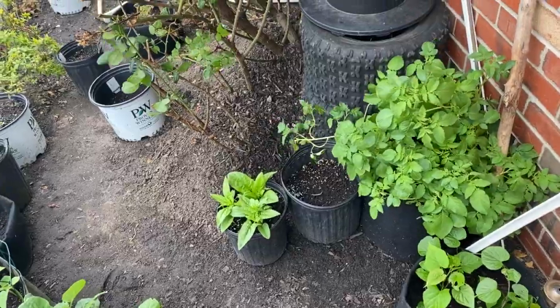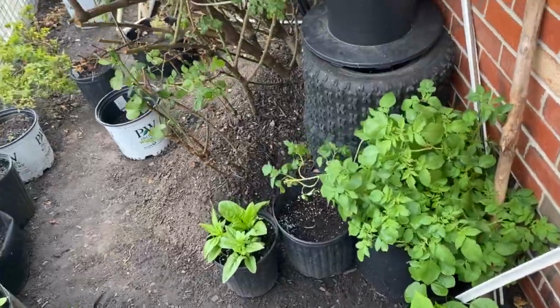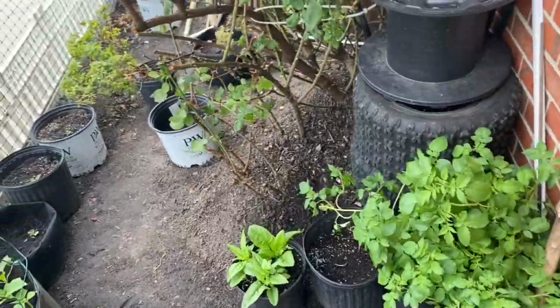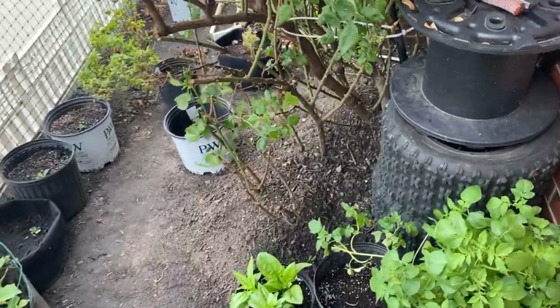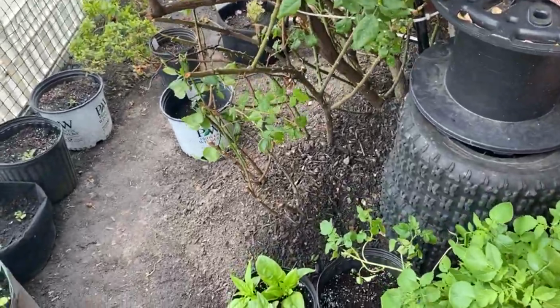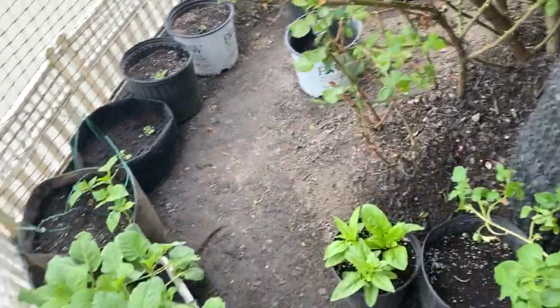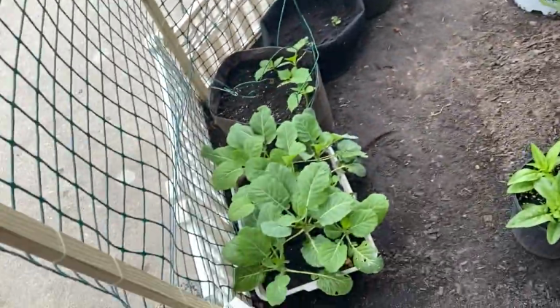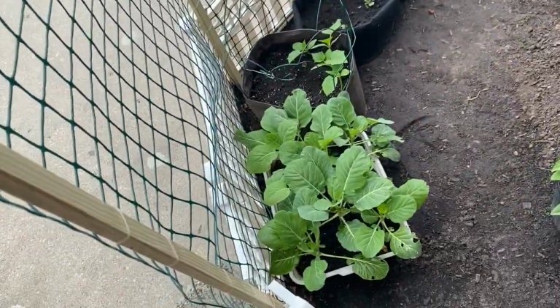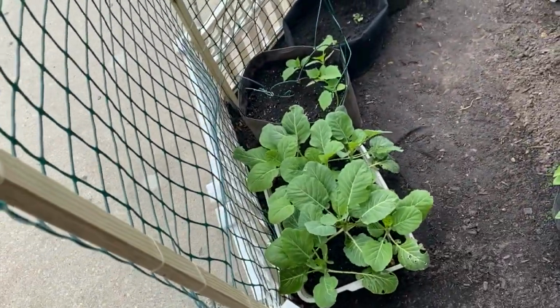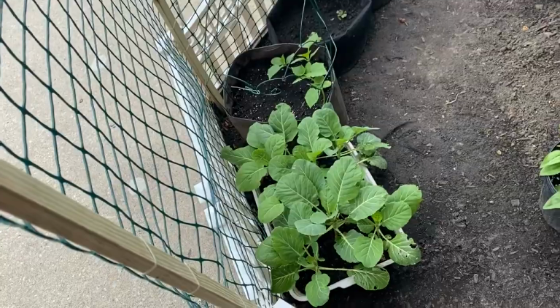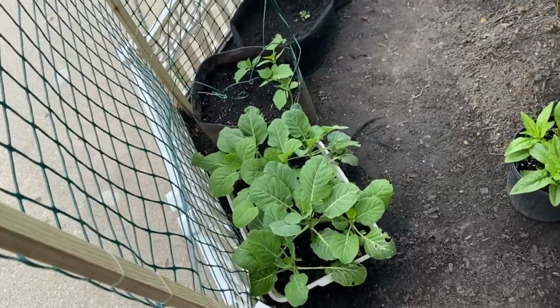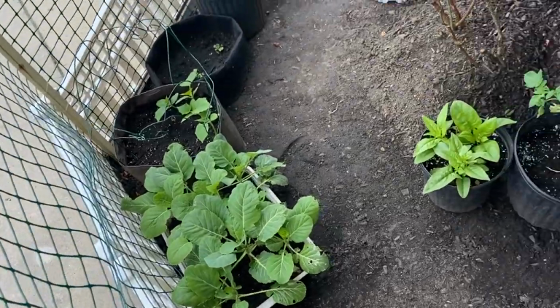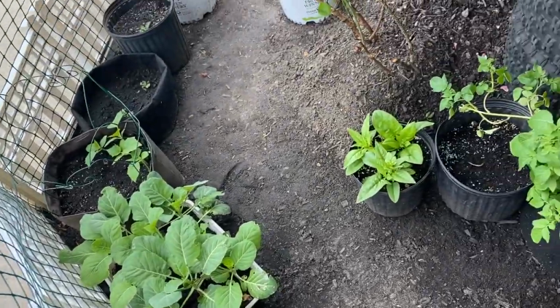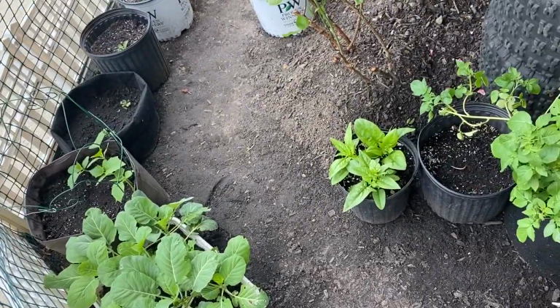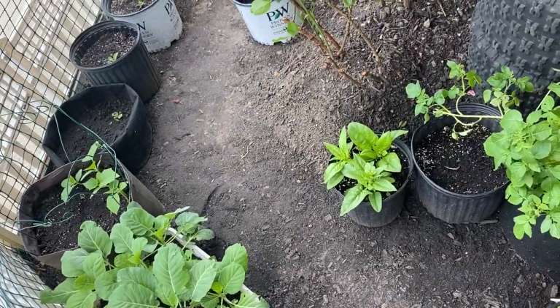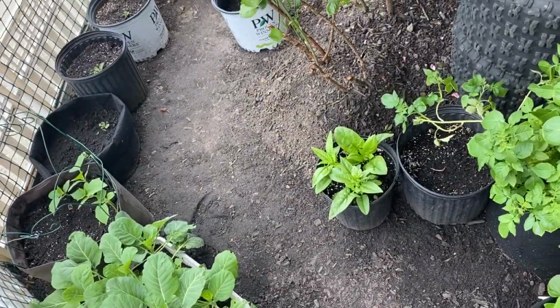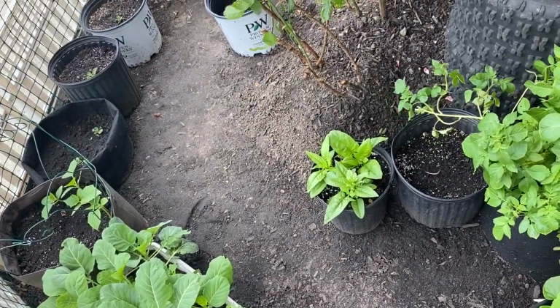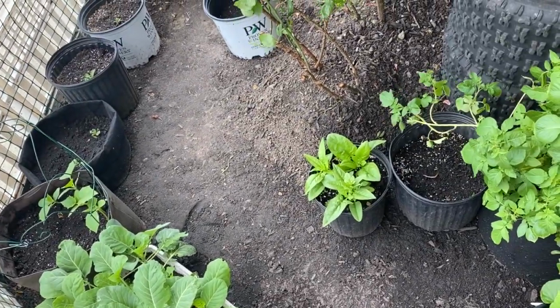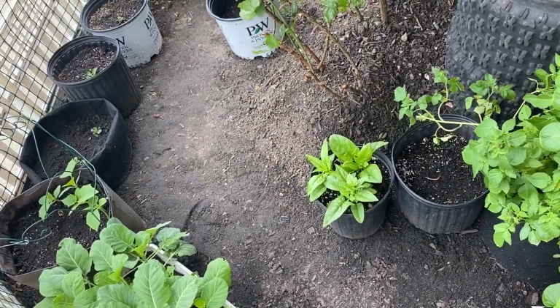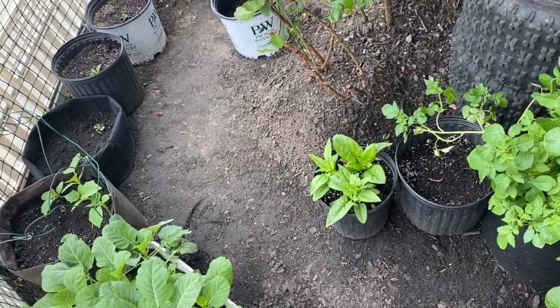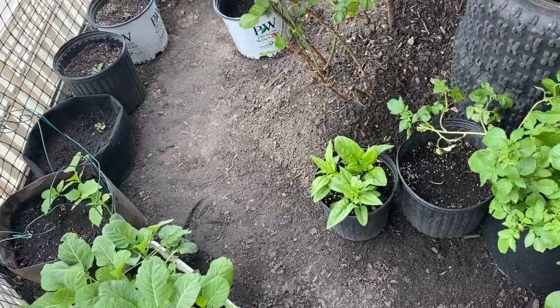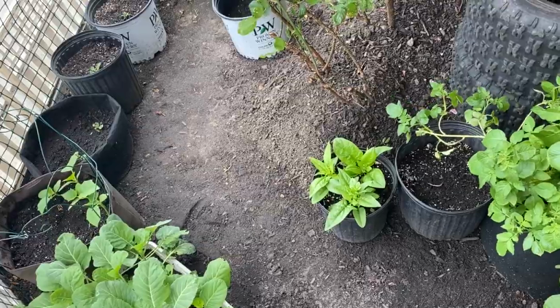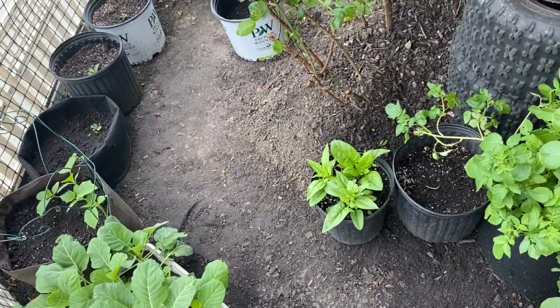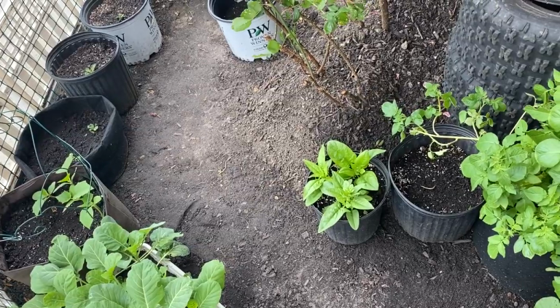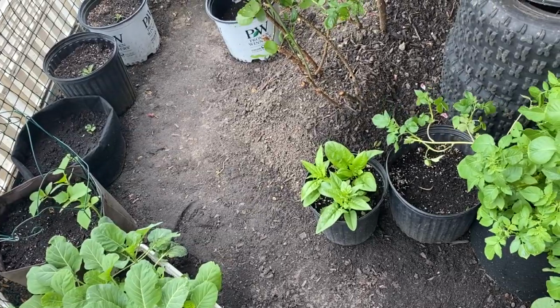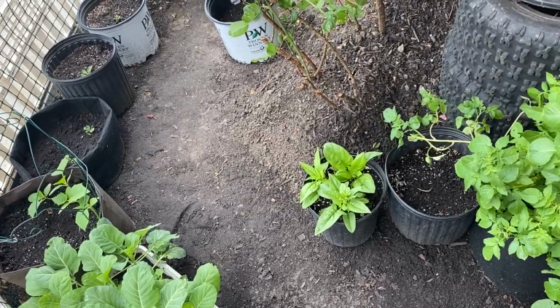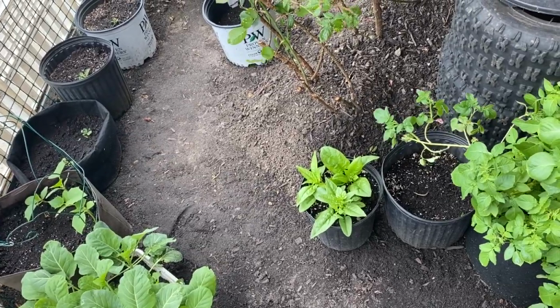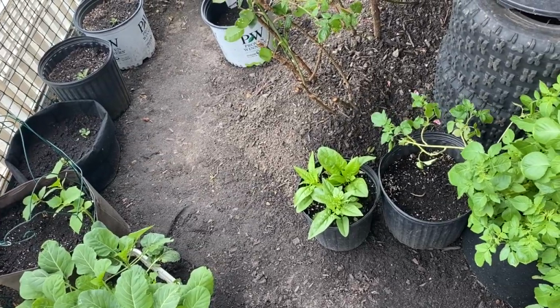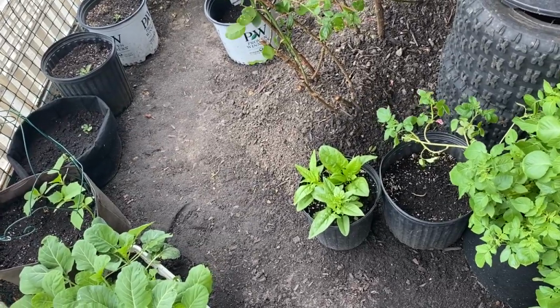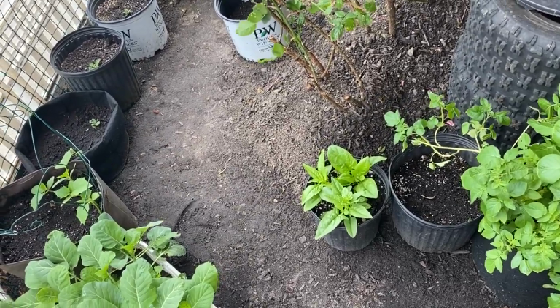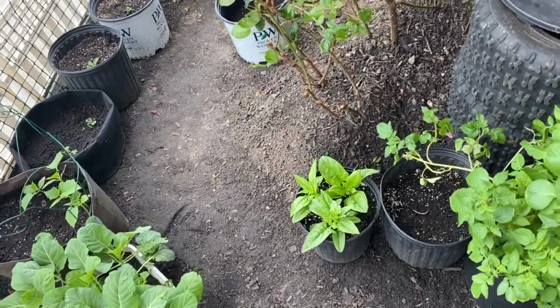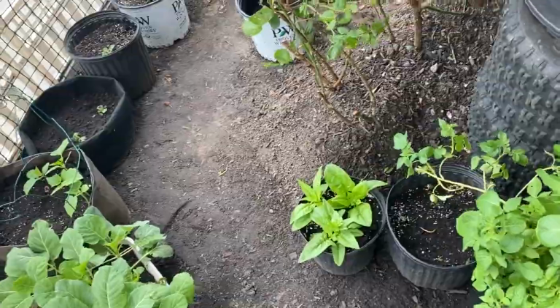Hey guys, today is harvesting day. We're going to be harvesting some of these collards and also some spinach and also the tomatoes that are ready to be harvested. We're just going to do a little harvest.